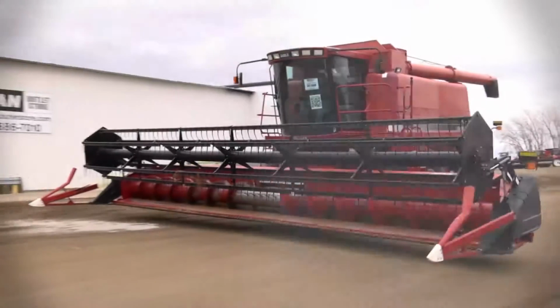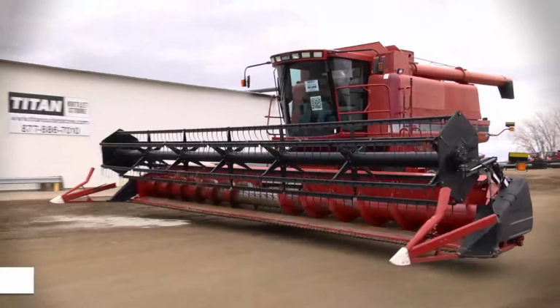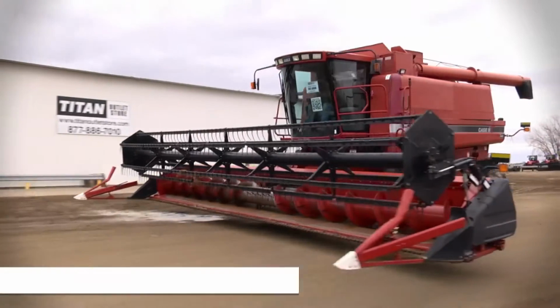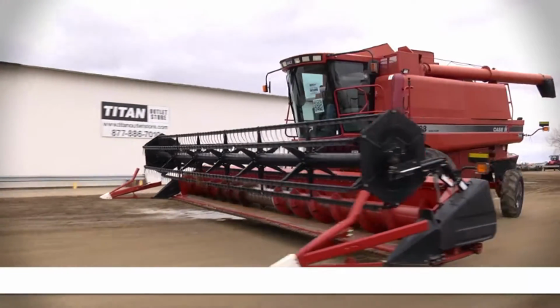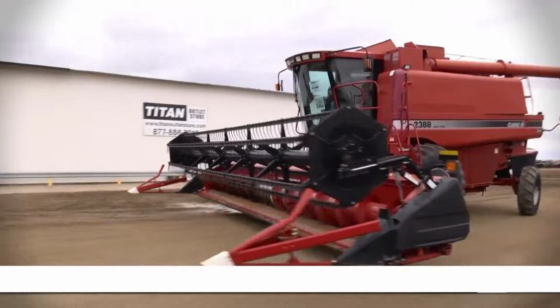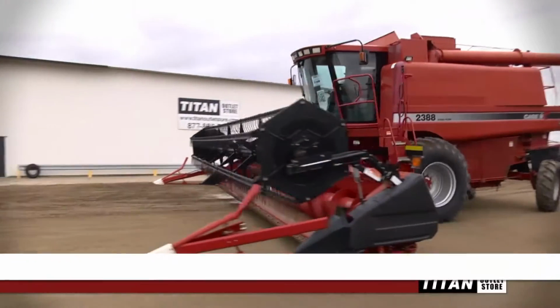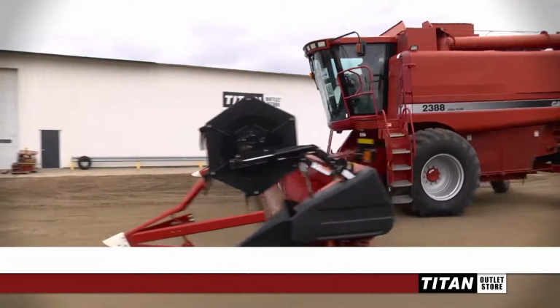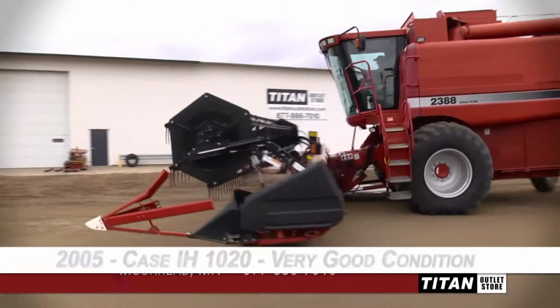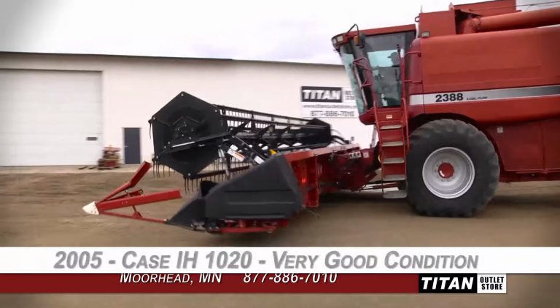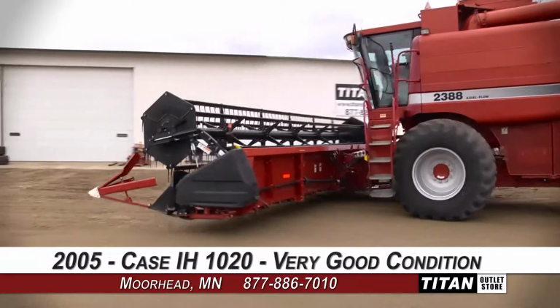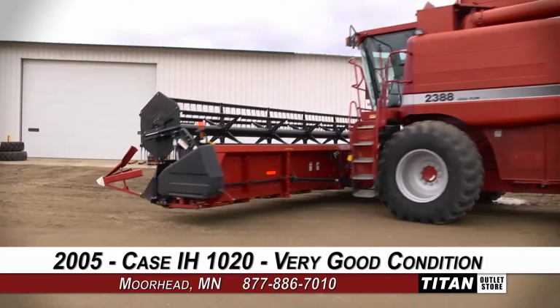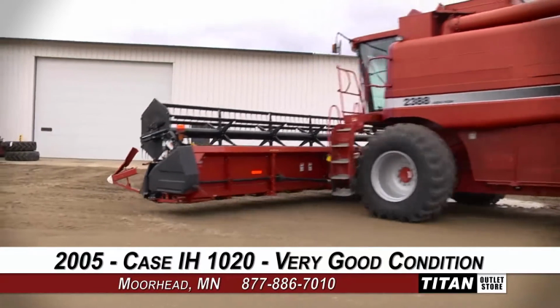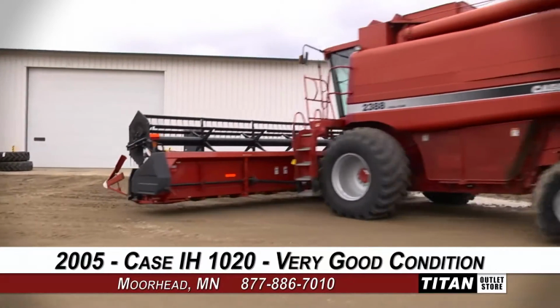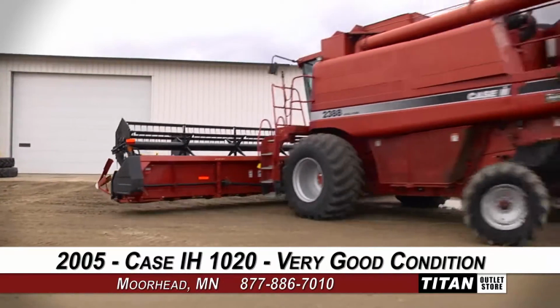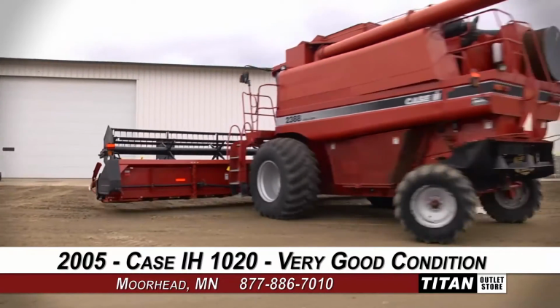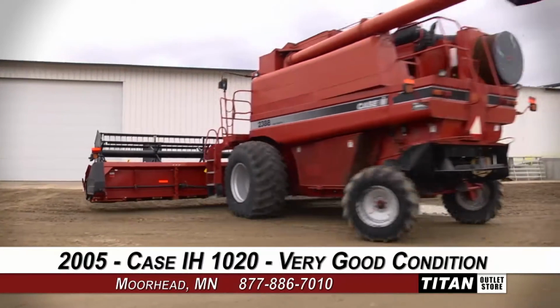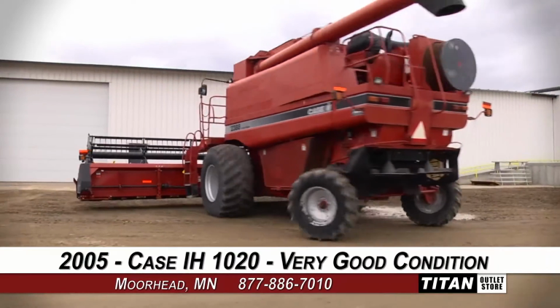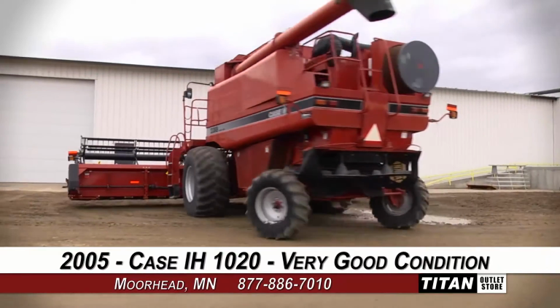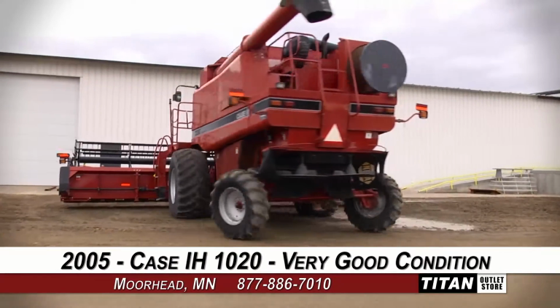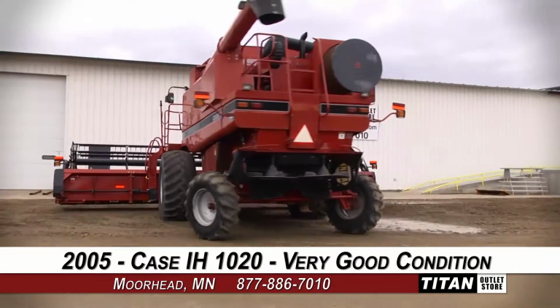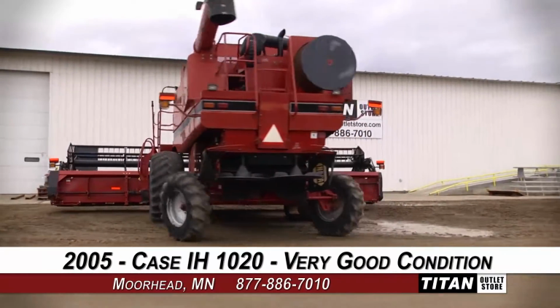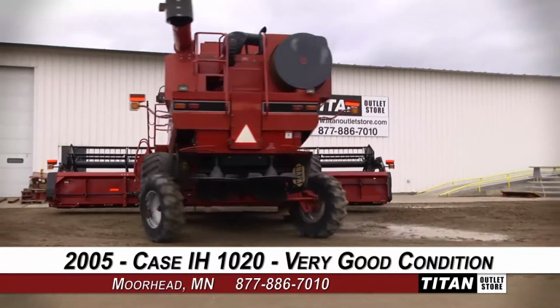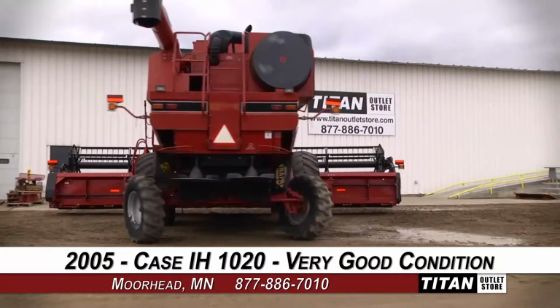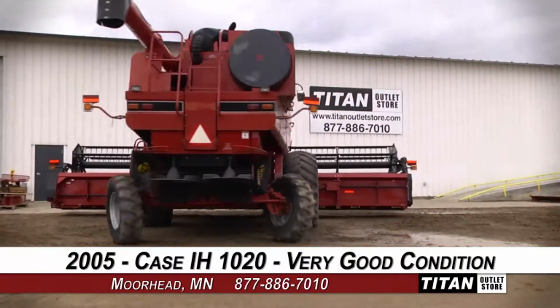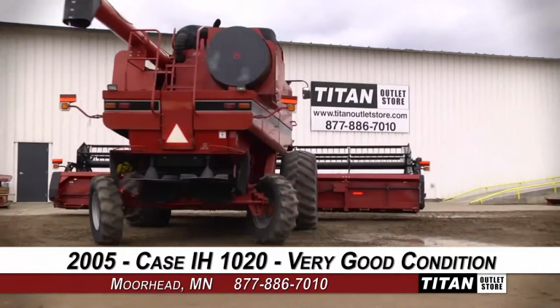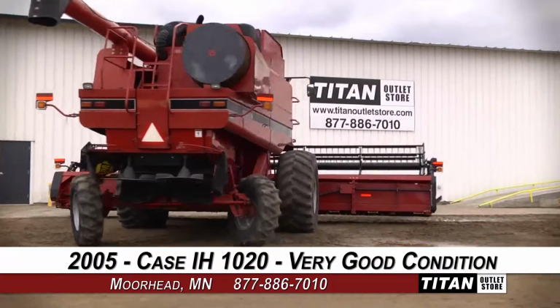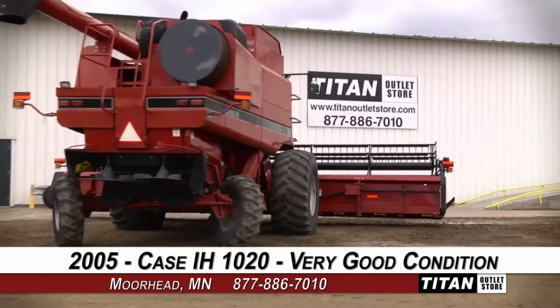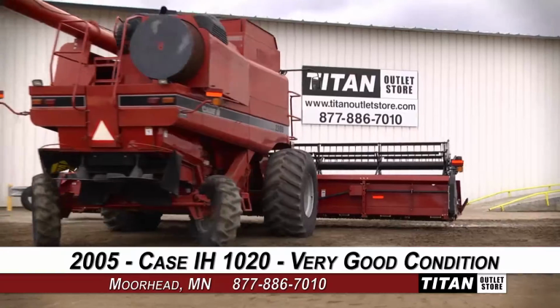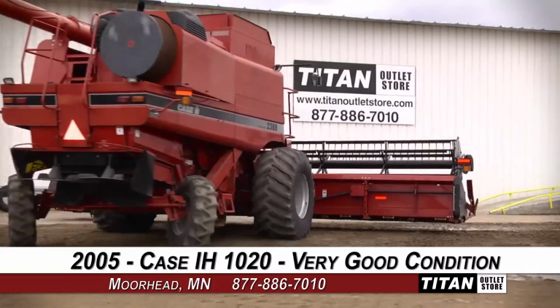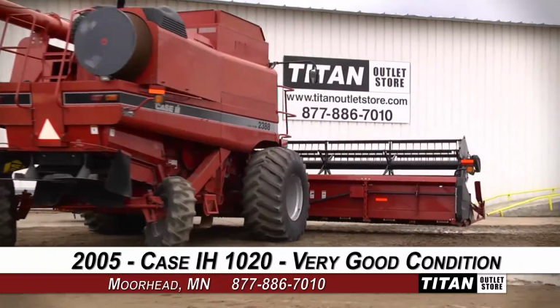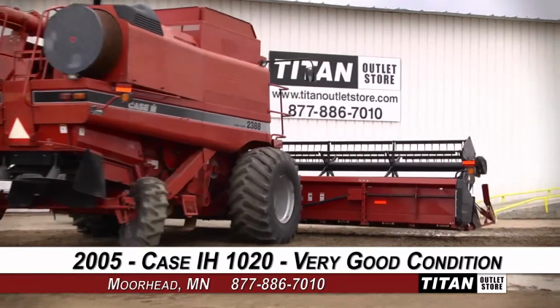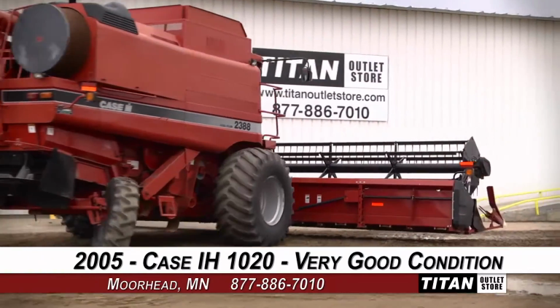Welcome to the Moorhead Titan Outlet Store. In today's video, we are demonstrating a 2005 KCAH 1020 in very good condition.